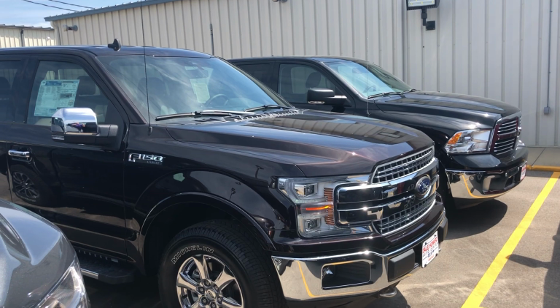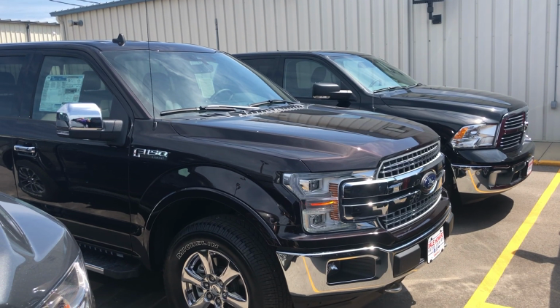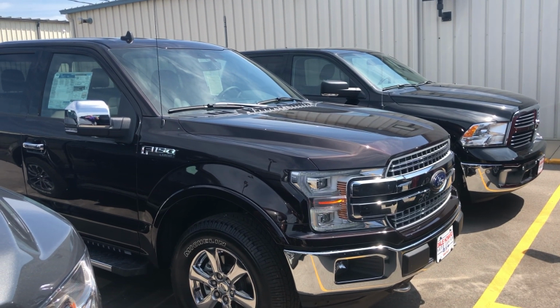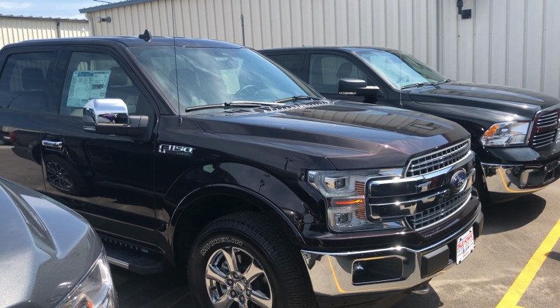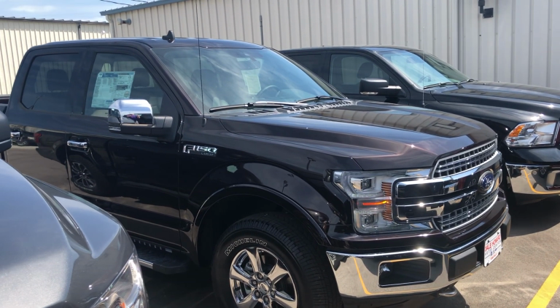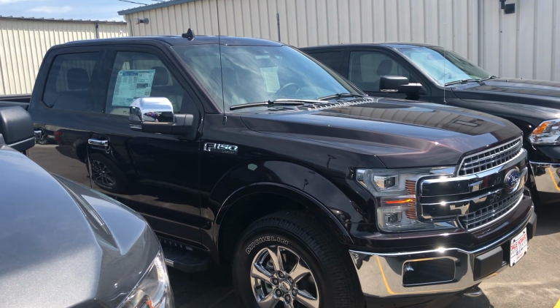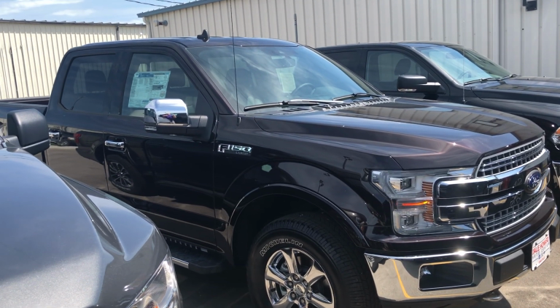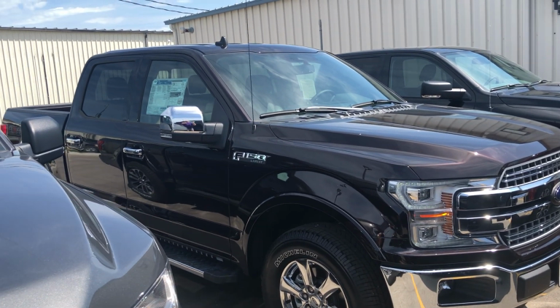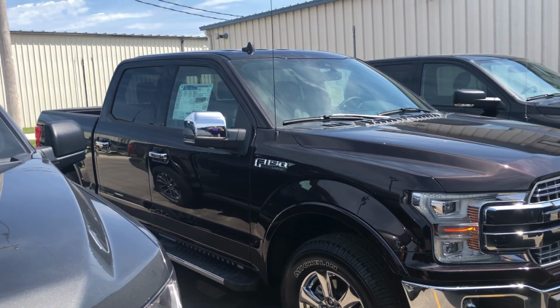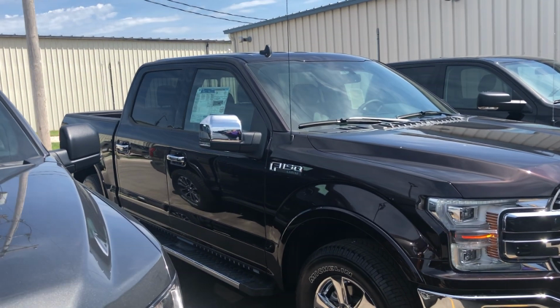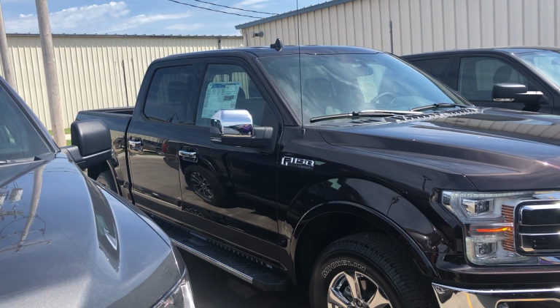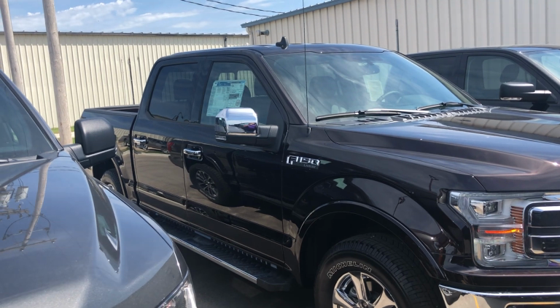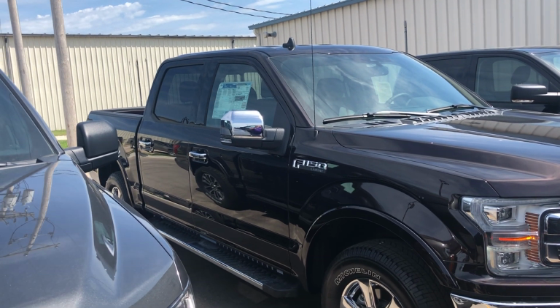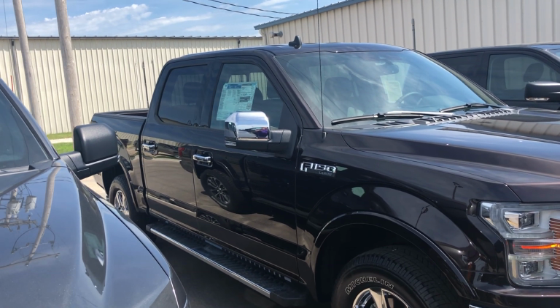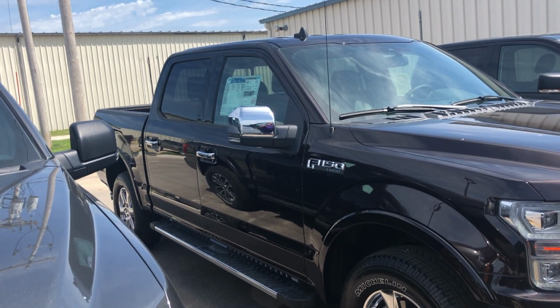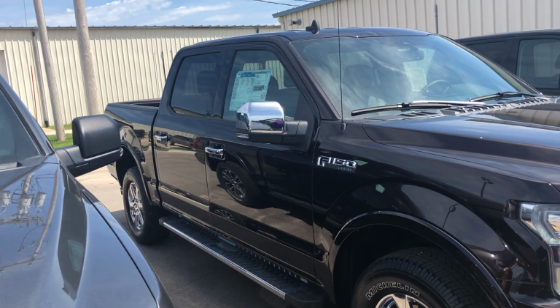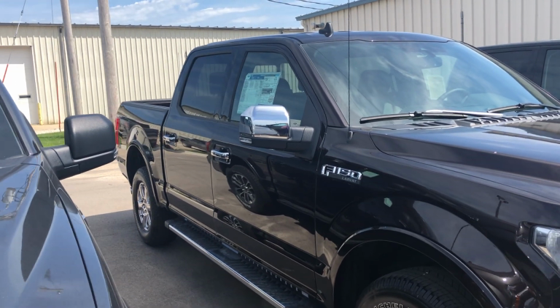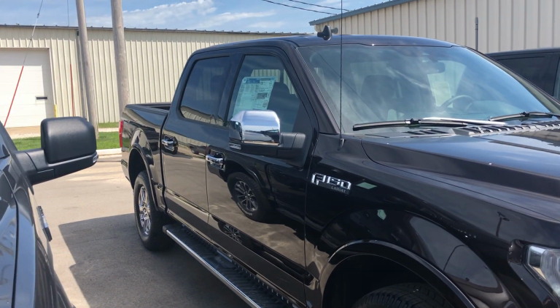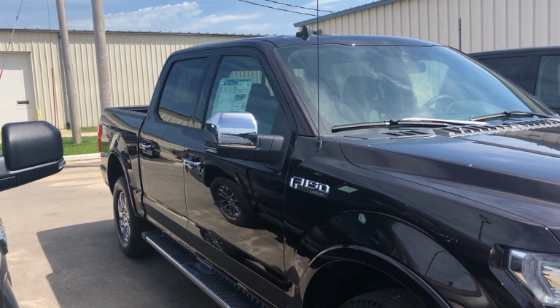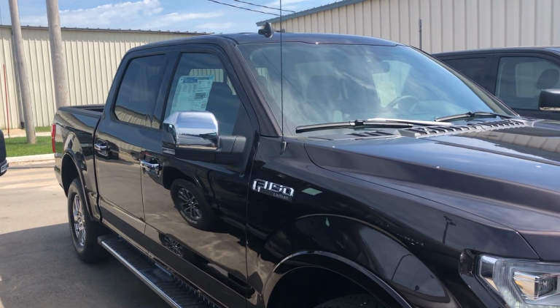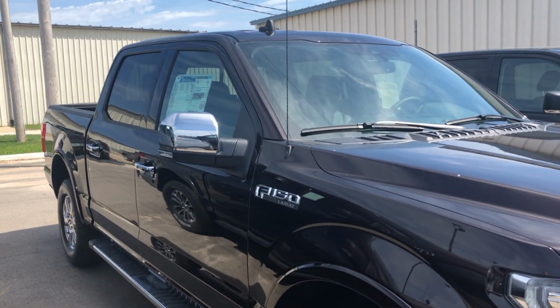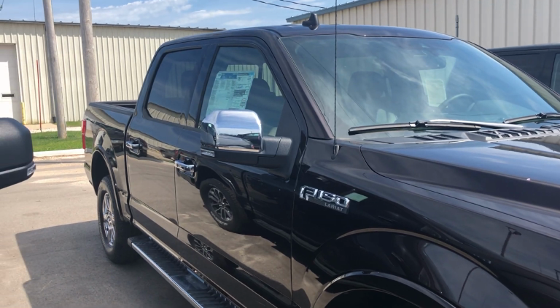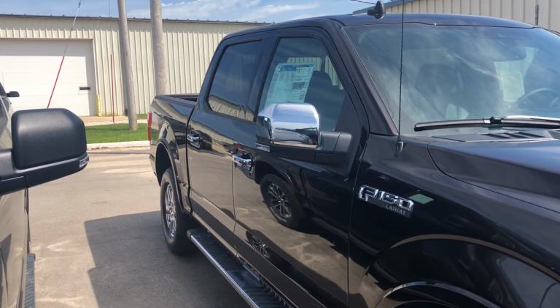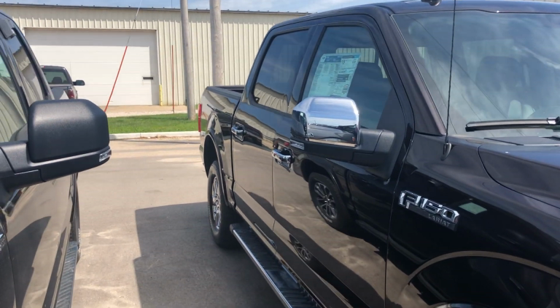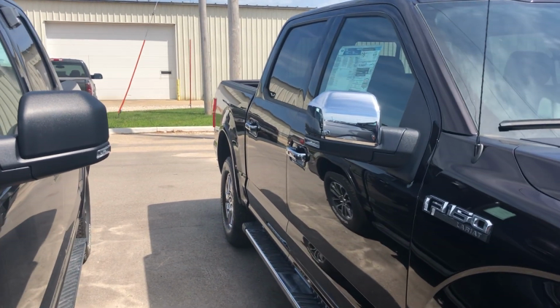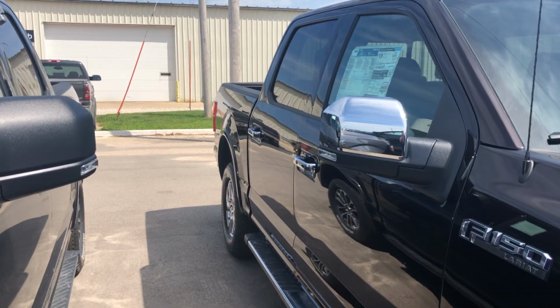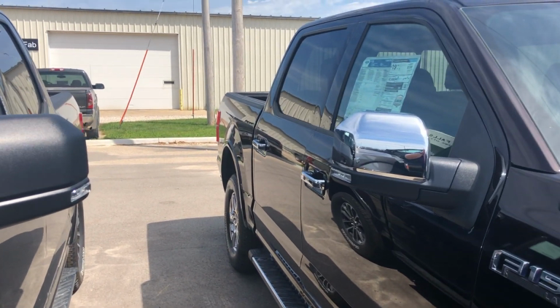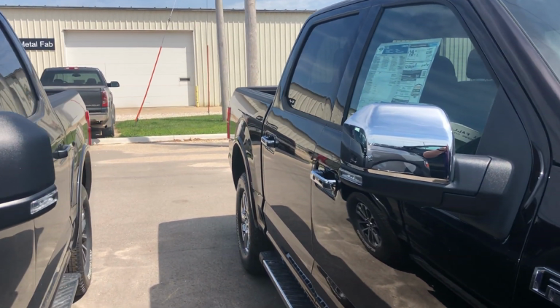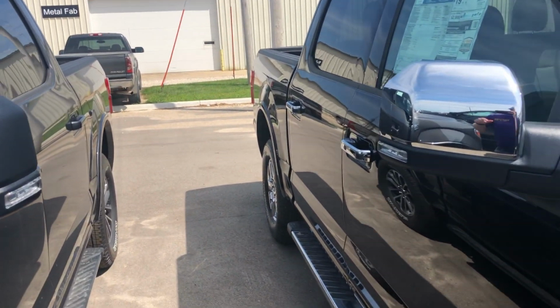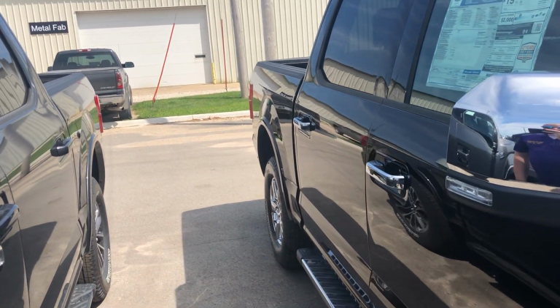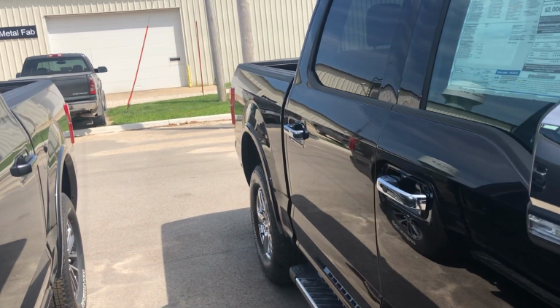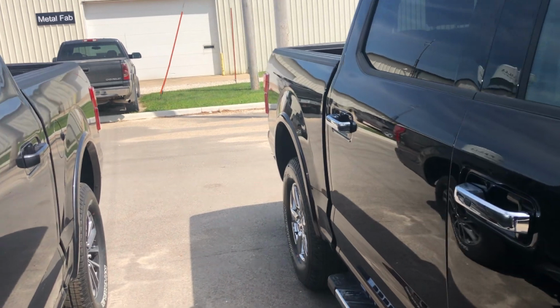Hello, Jared Monroe here with Dale Howard Auto Center in Iowa Falls, here to show this 2019 Ford F-150 Lariat. It's in this gorgeous magma red with black leather interior. This thing is sharp.